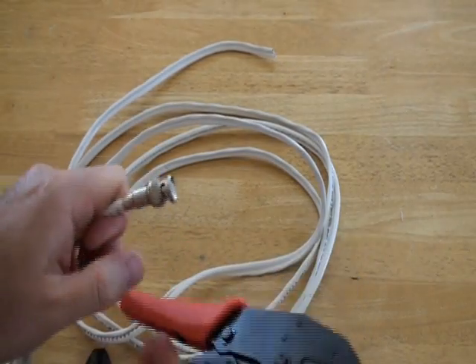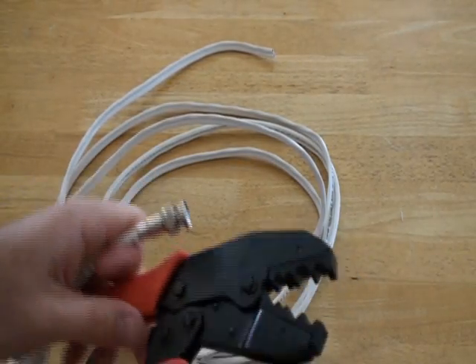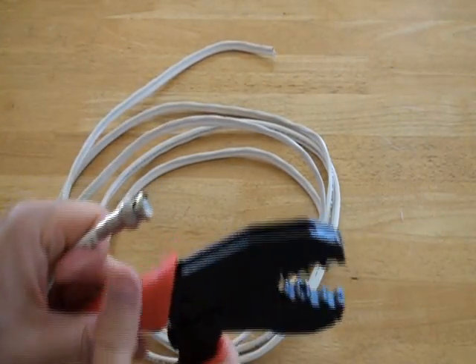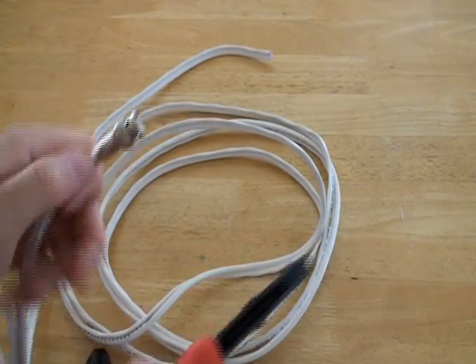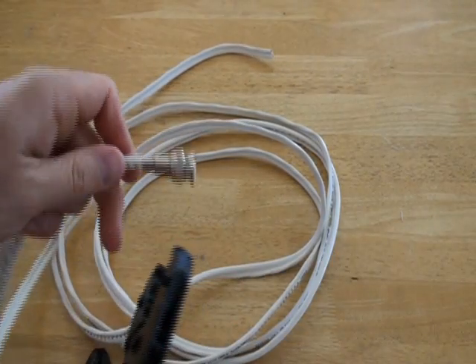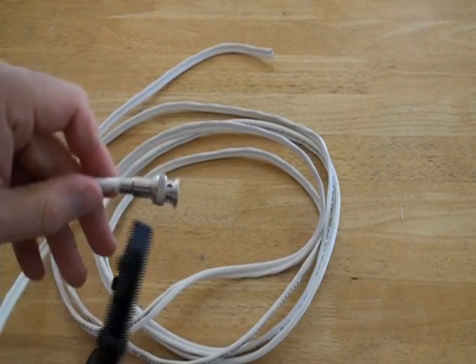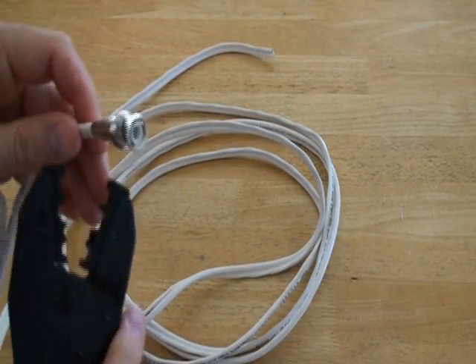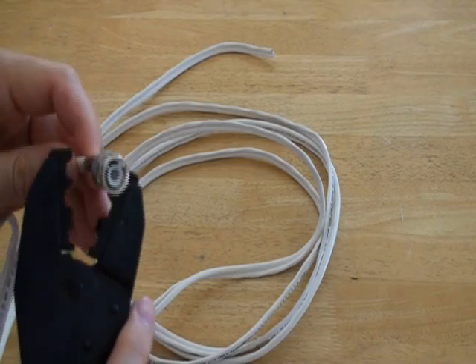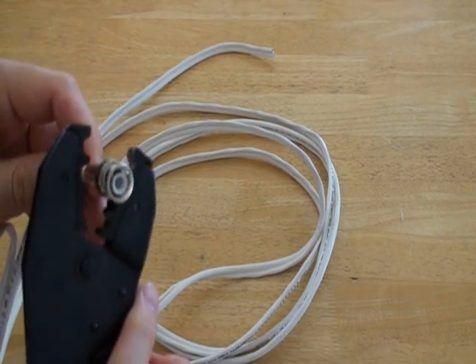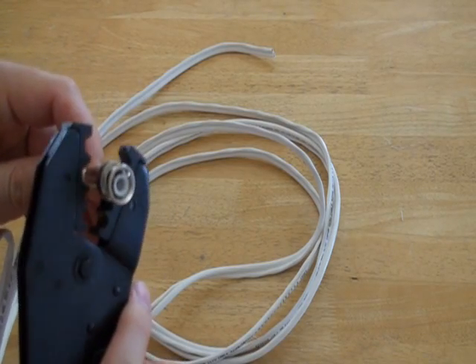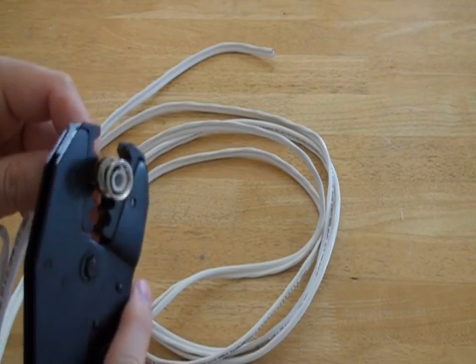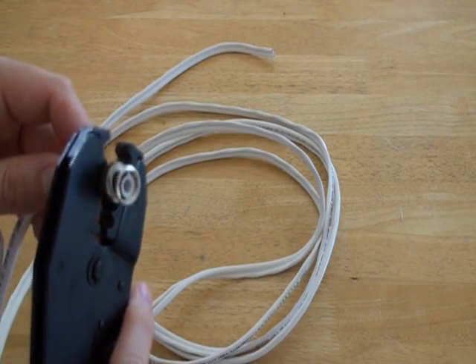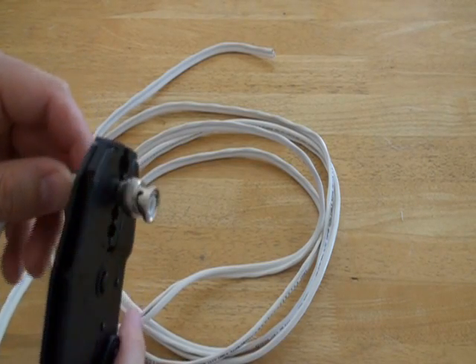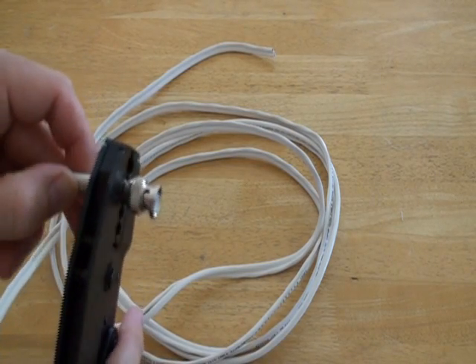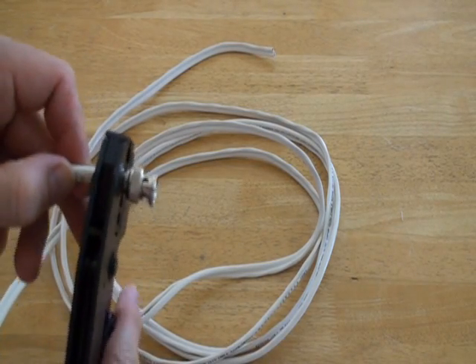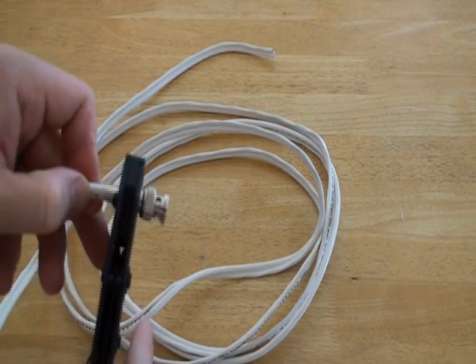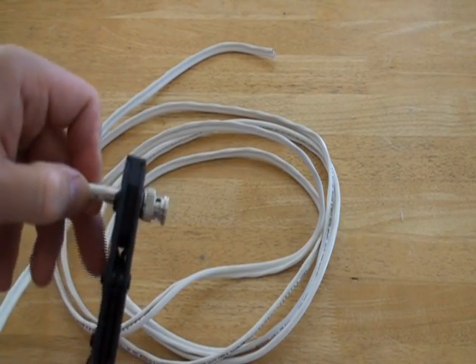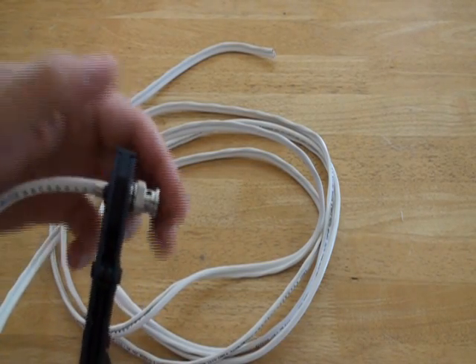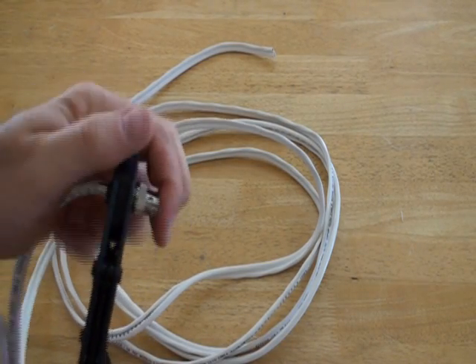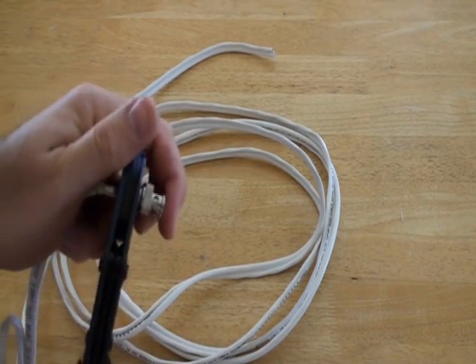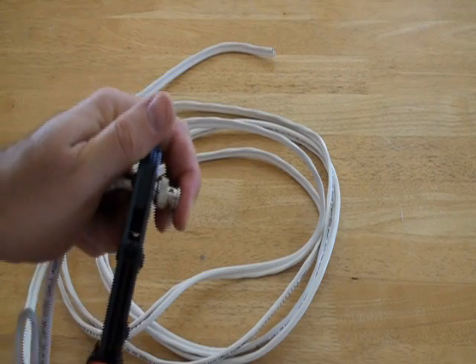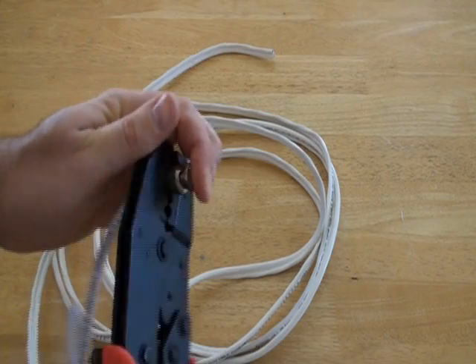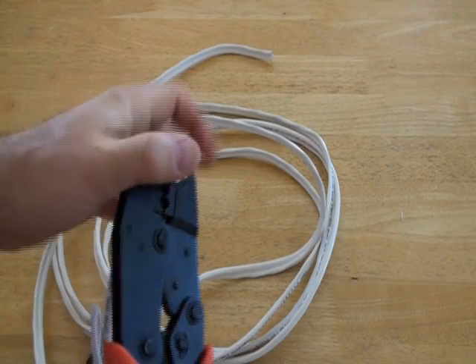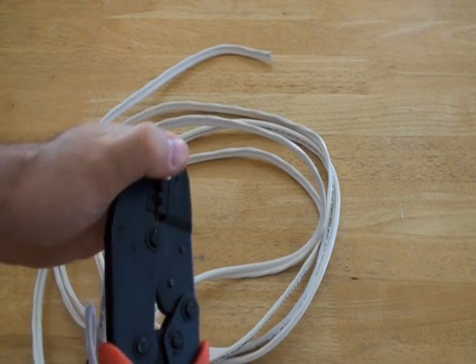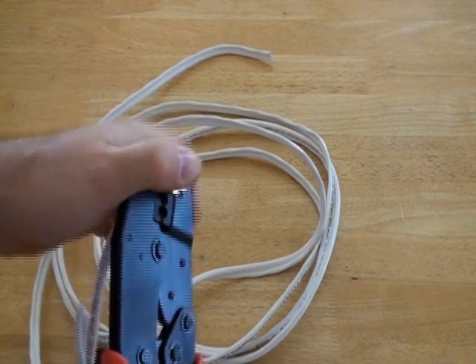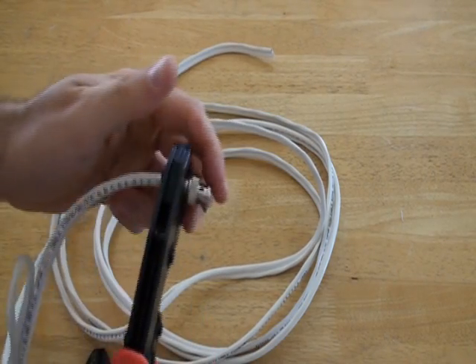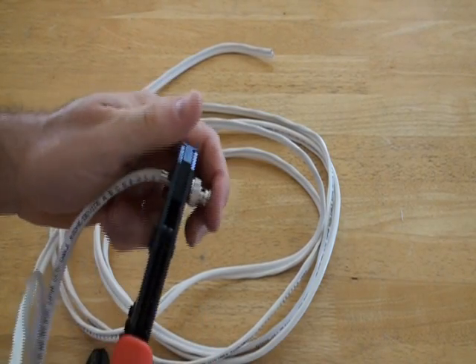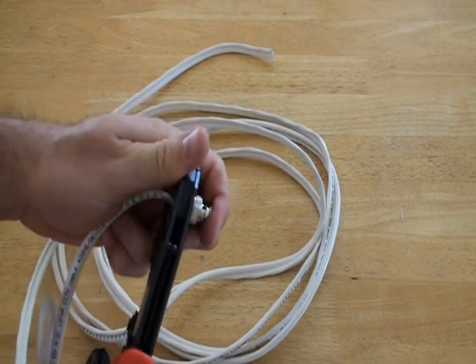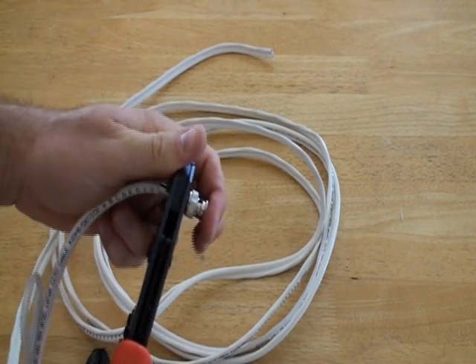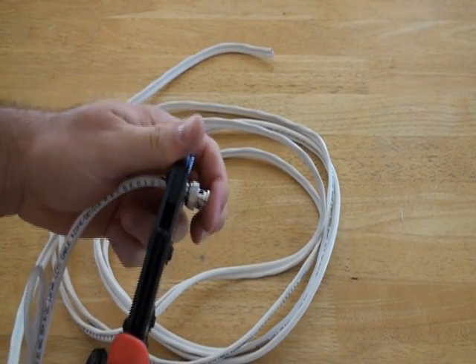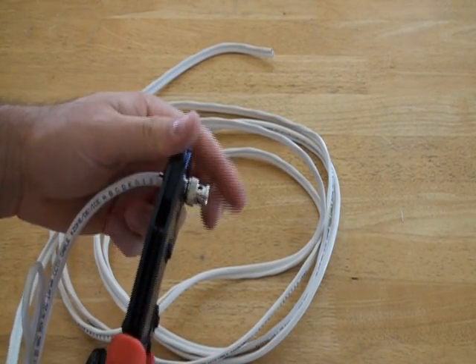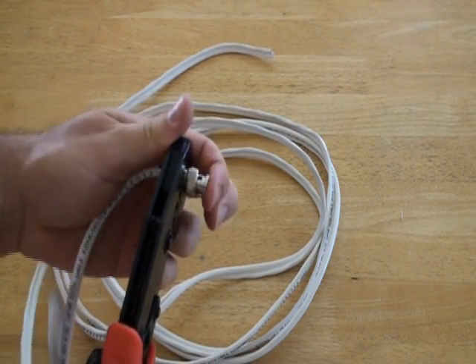Next, using an RG59 crimping tool, firmly crimp the connector onto the cable. Please note that some cable crimping tools have more than one setting on them — be sure that you are using the RG59 section.